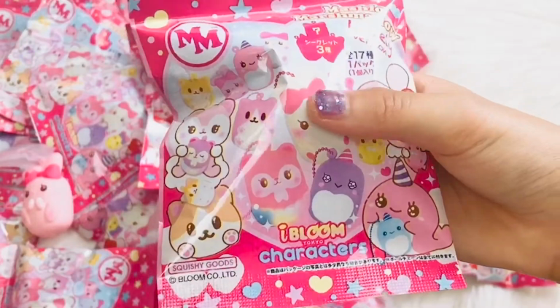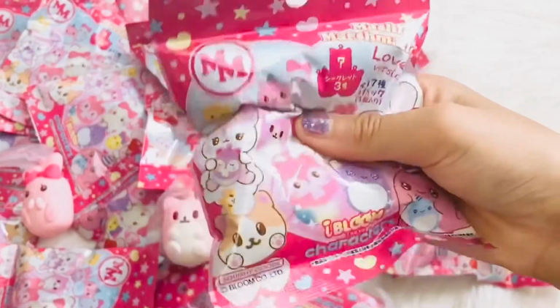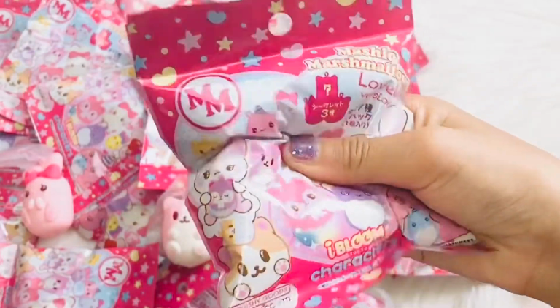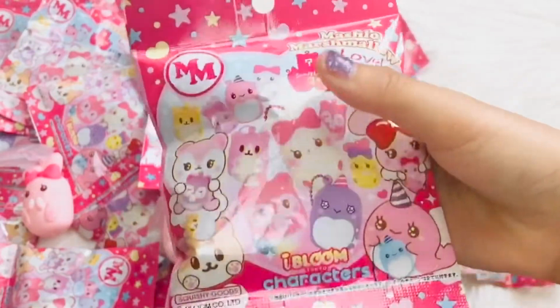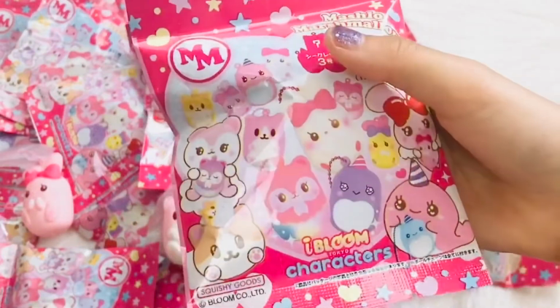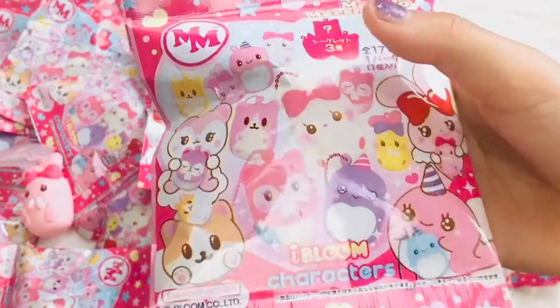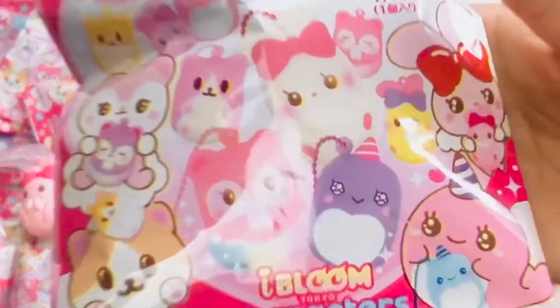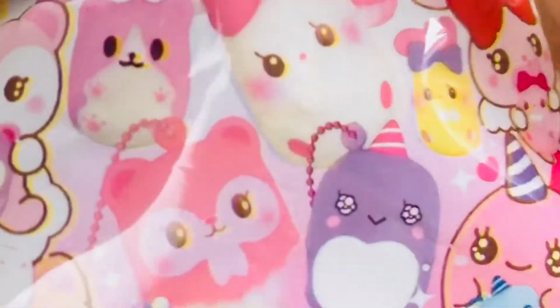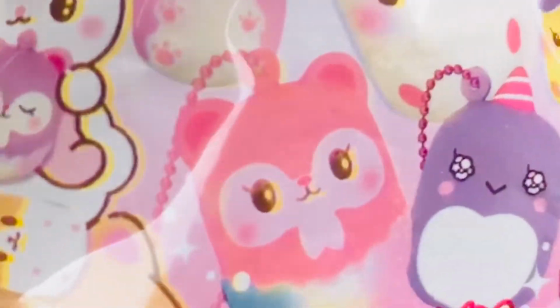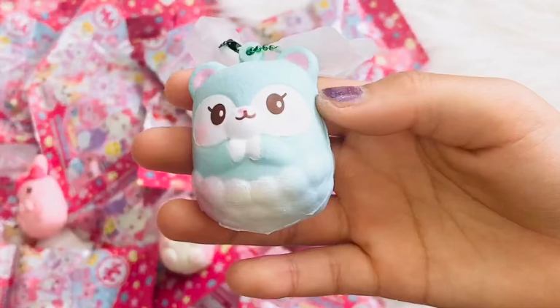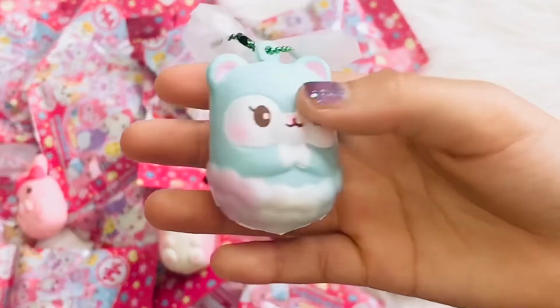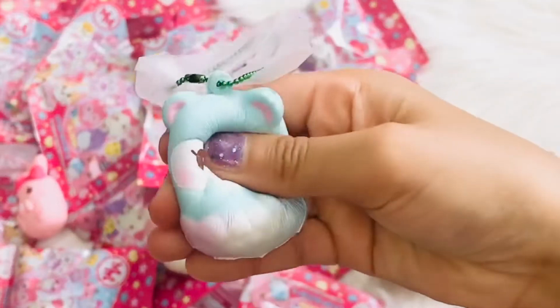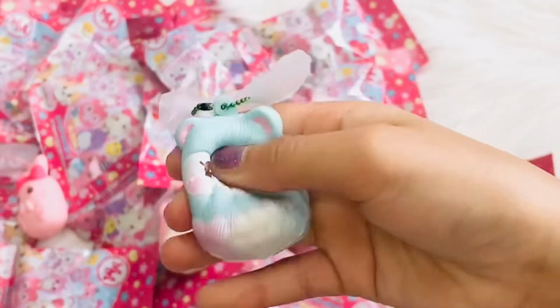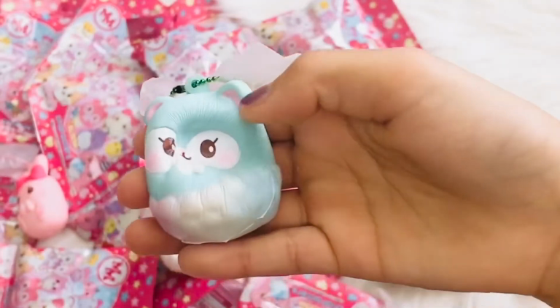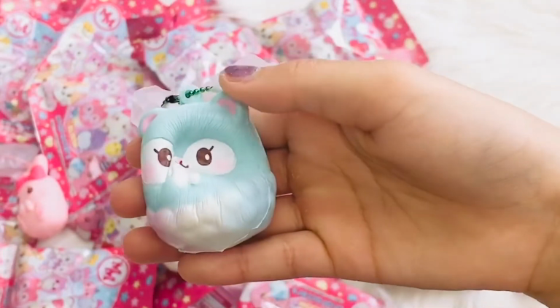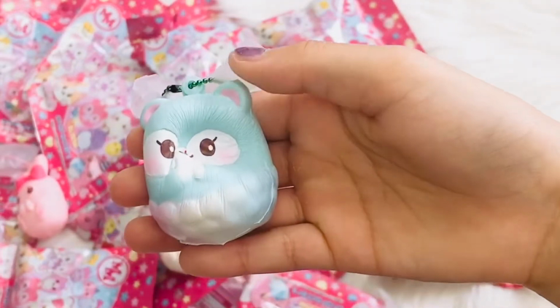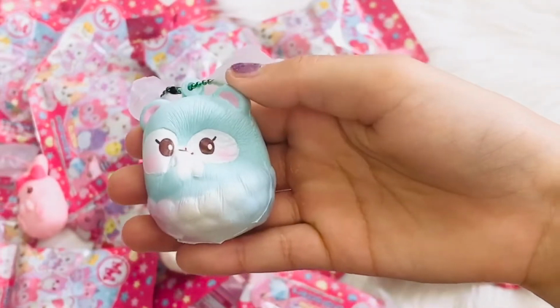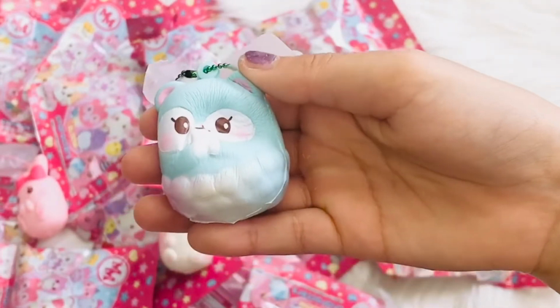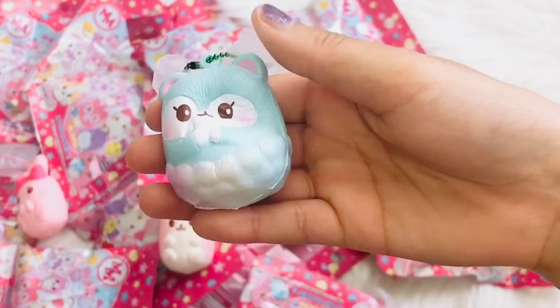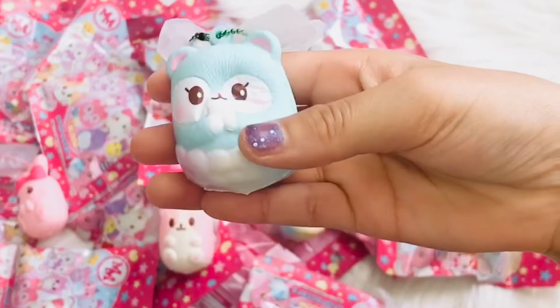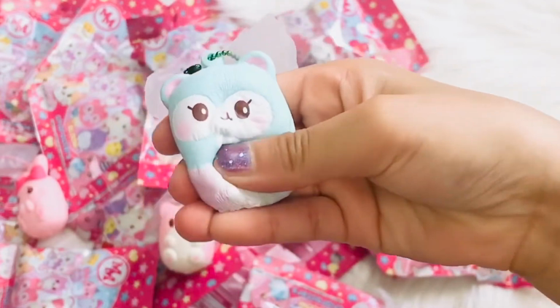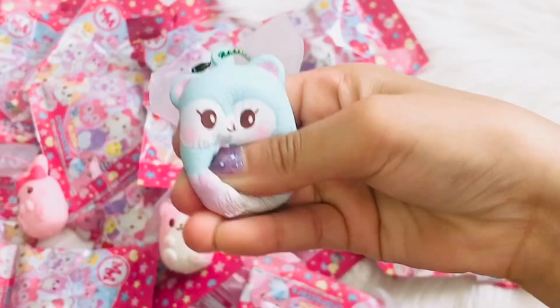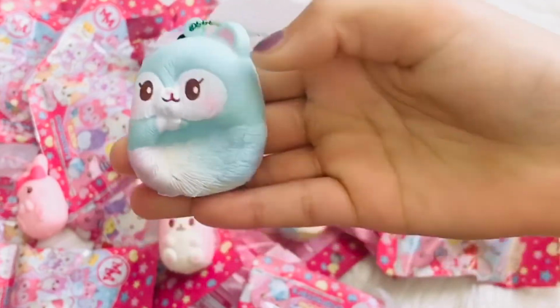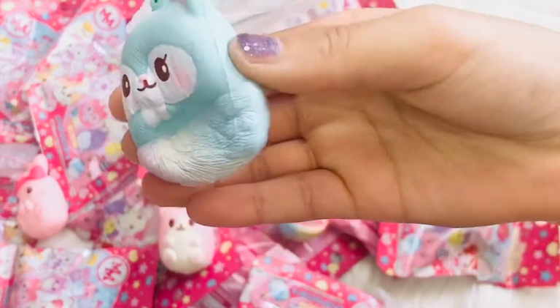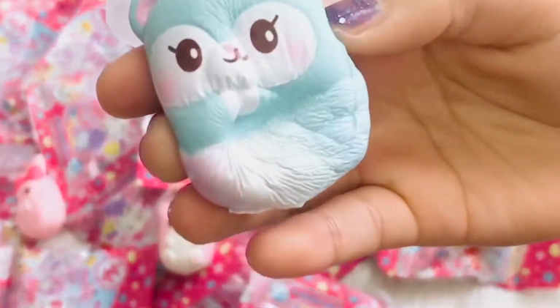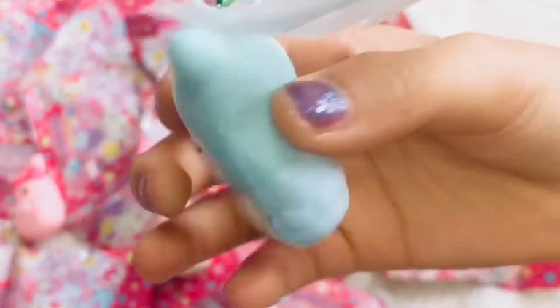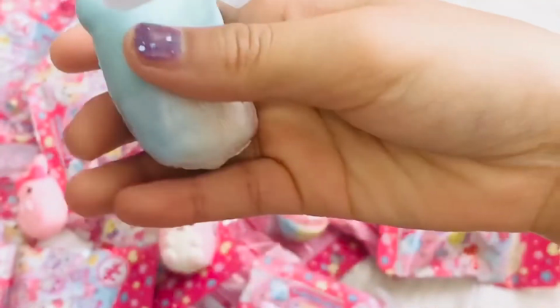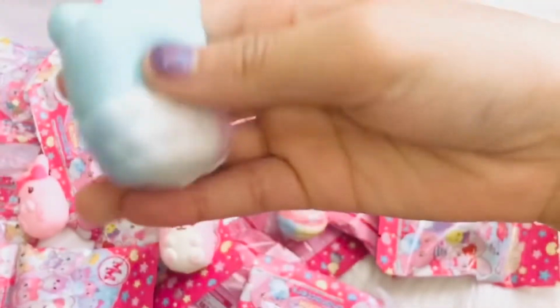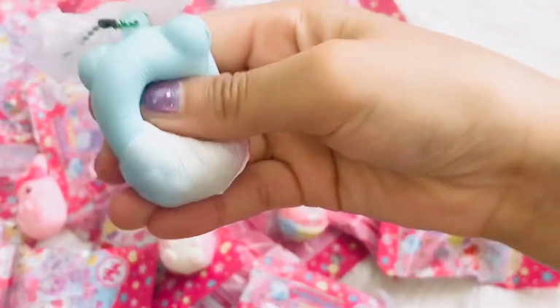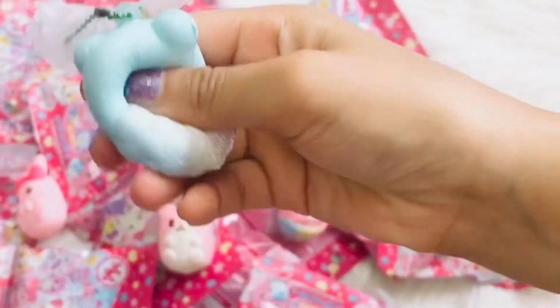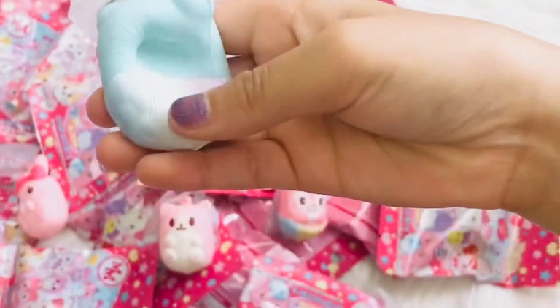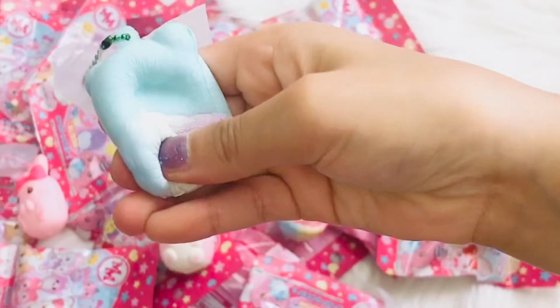This is our fourth one. Oh my god guys, I didn't even know they had this because it's not on the box. I think it's a rare and it has a rainbow, so I like this one as well.